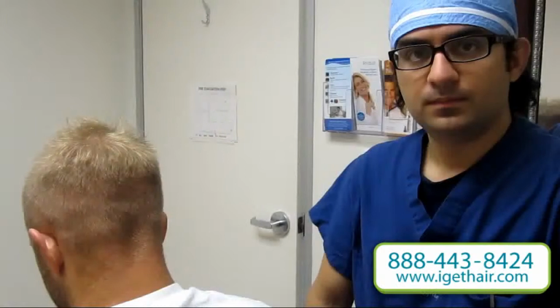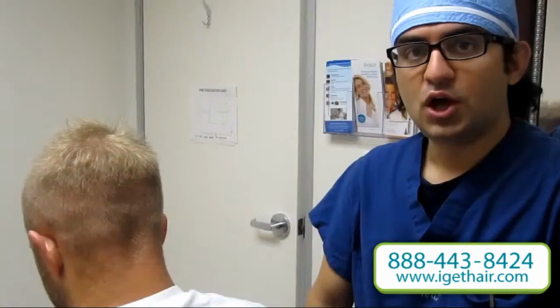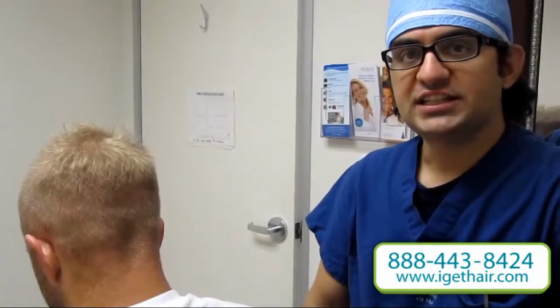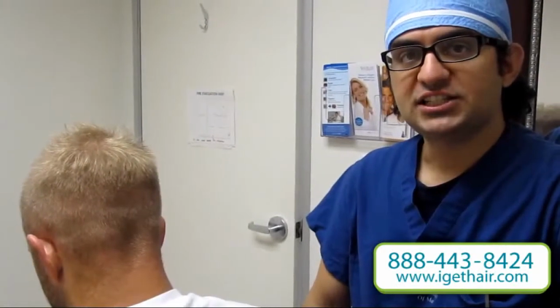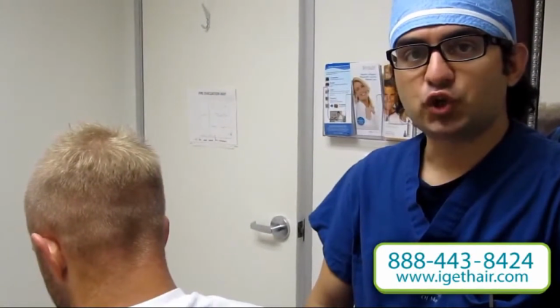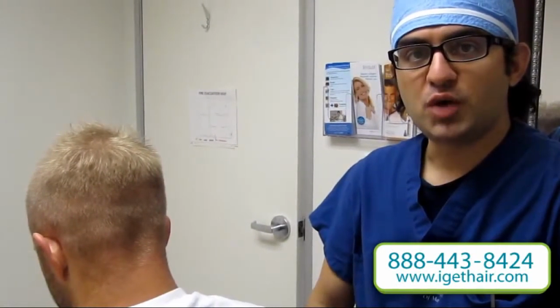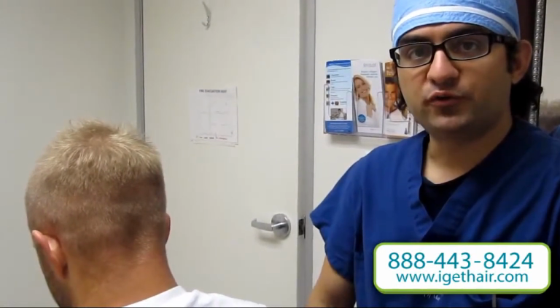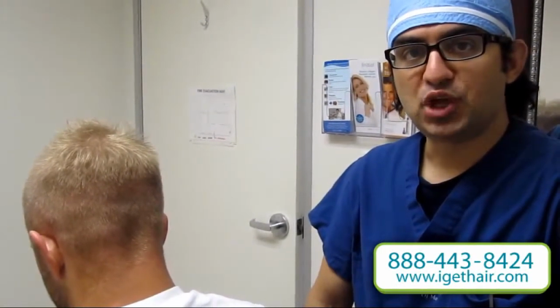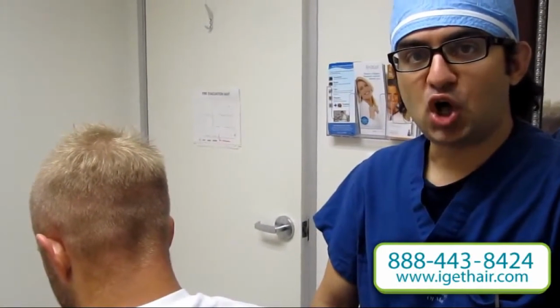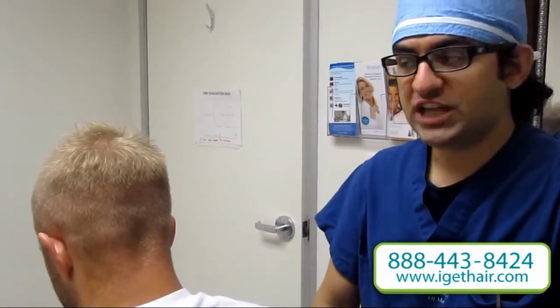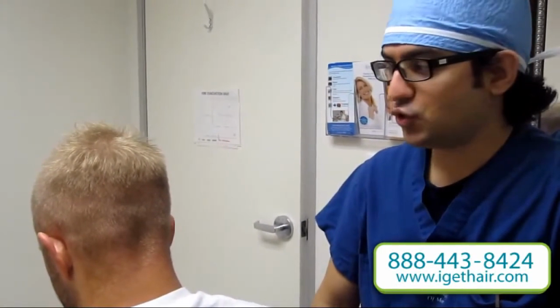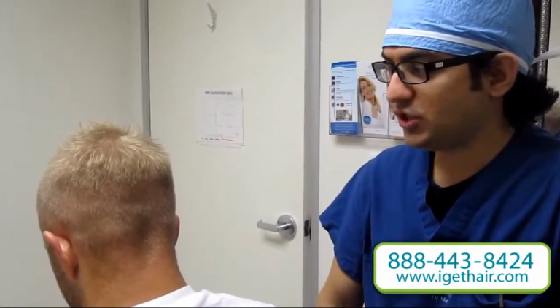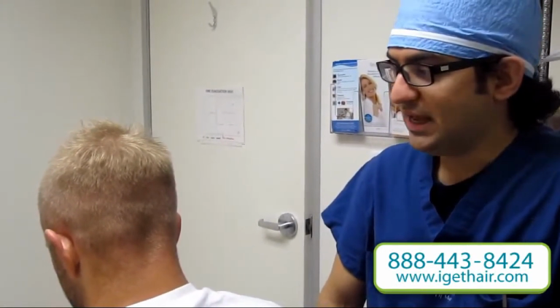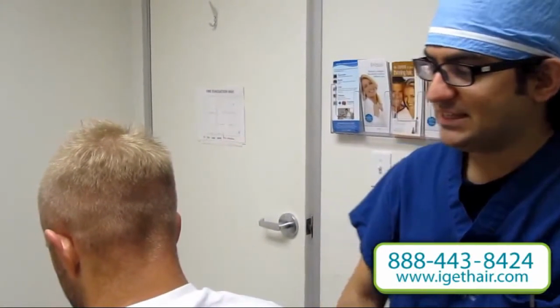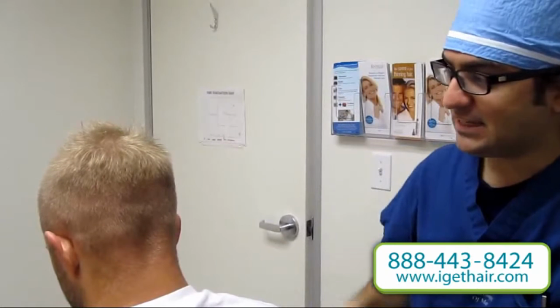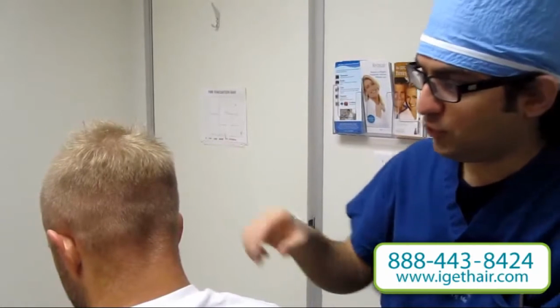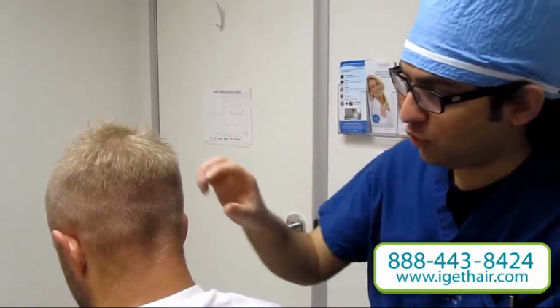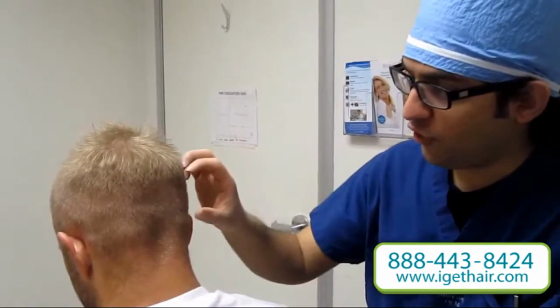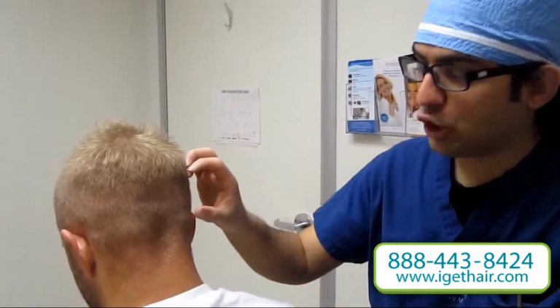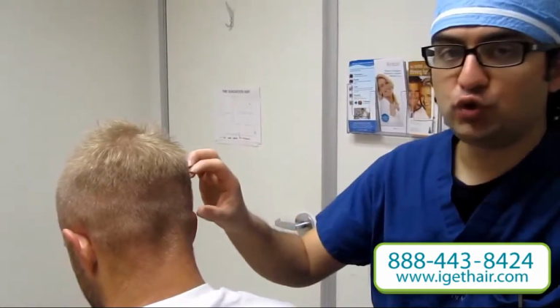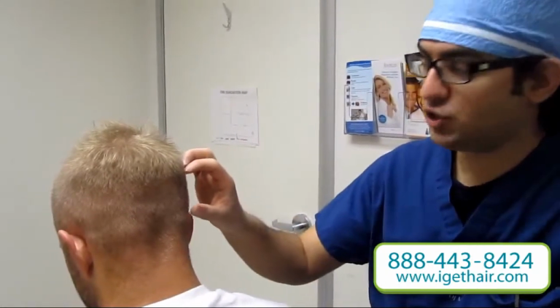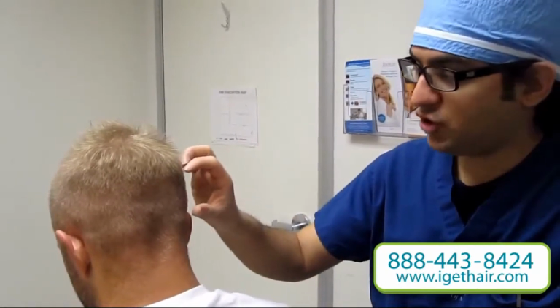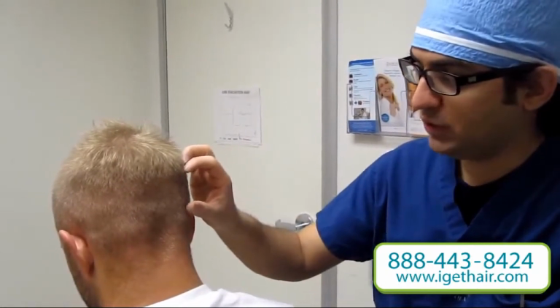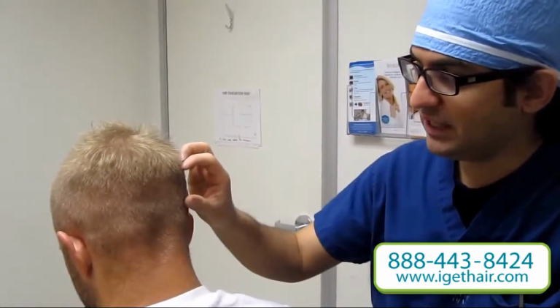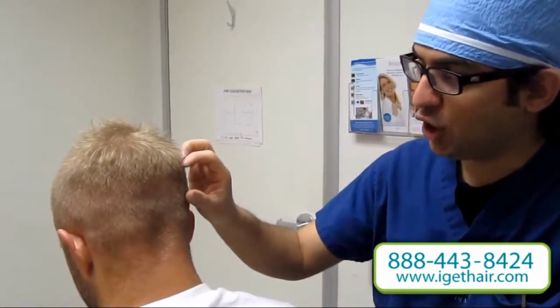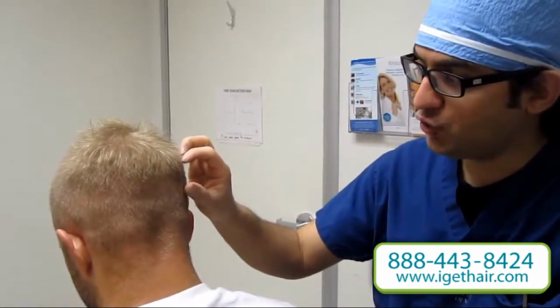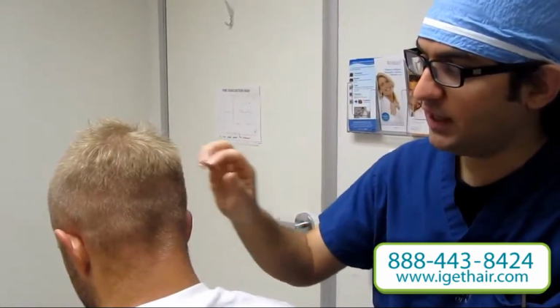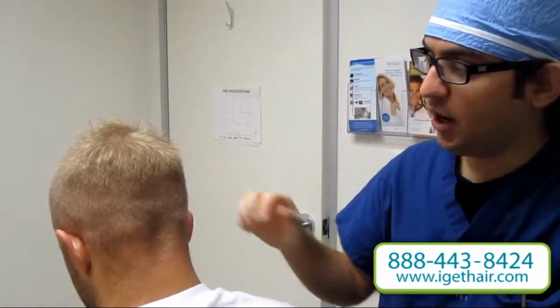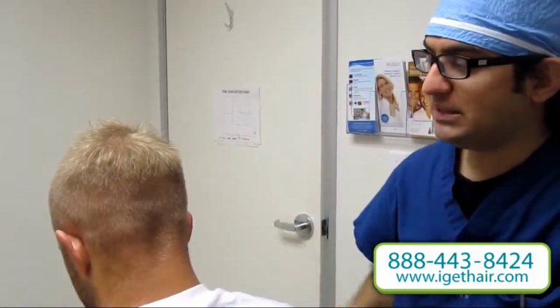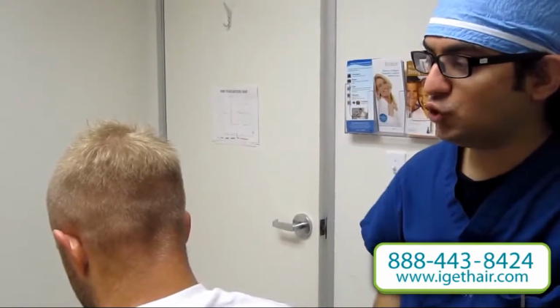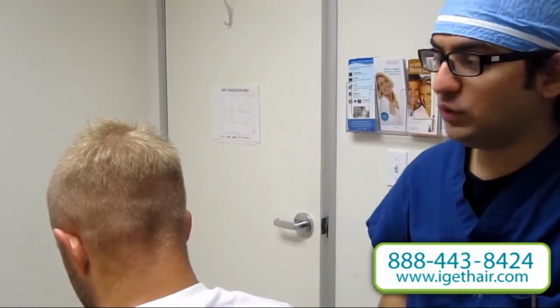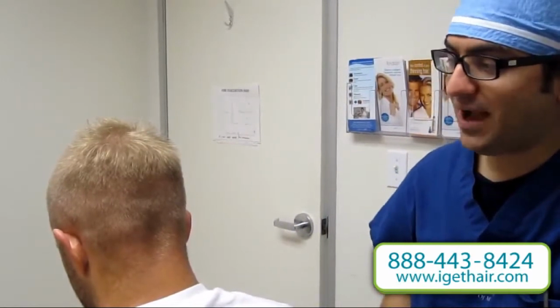Hi, this is Dr. Sean Behnam from Dermatology and Hair Restoration. This is an example of a follicular unit extraction. We did 1,100 grafts. This is two weeks out.